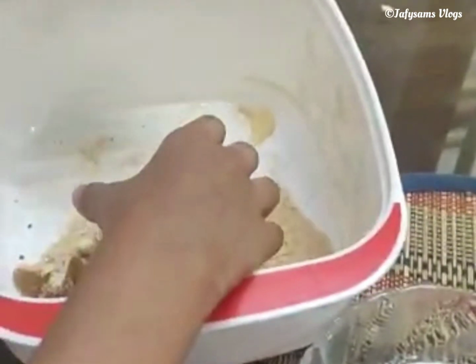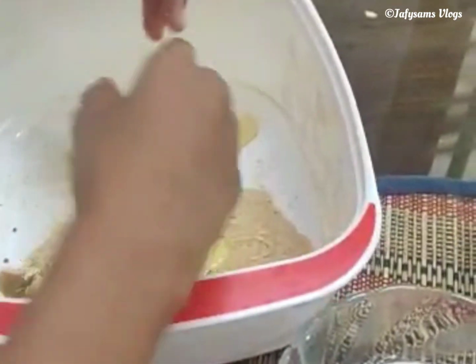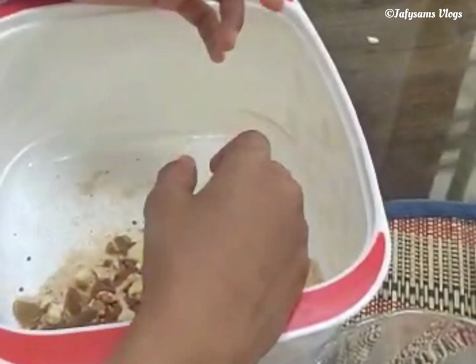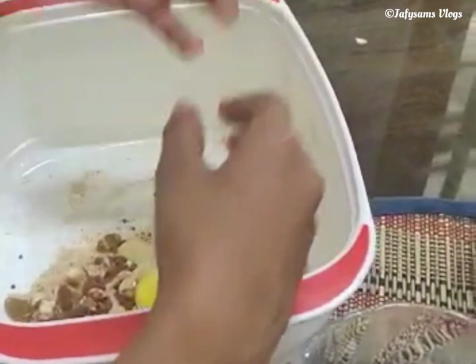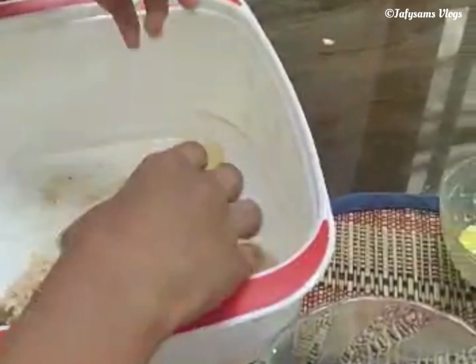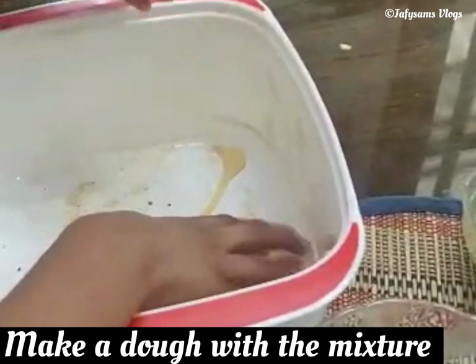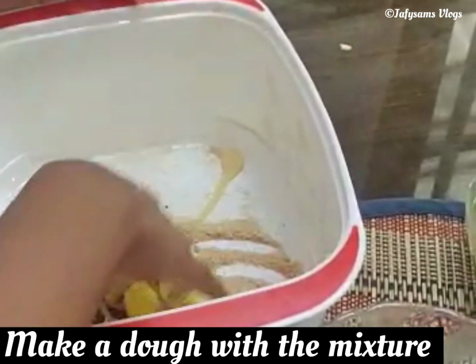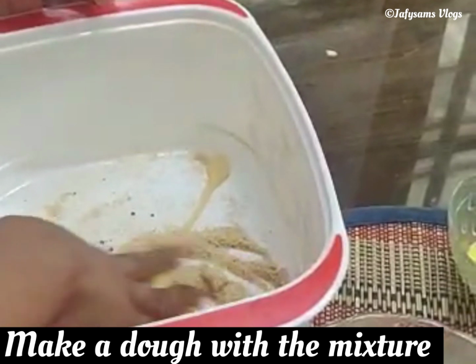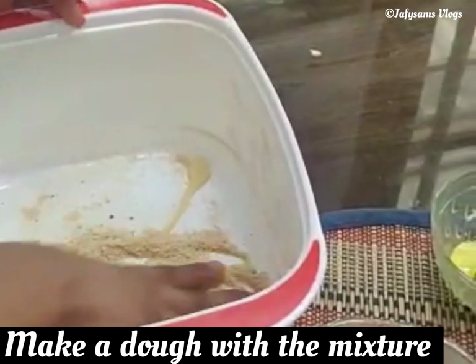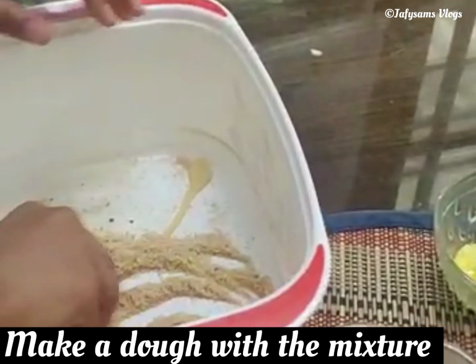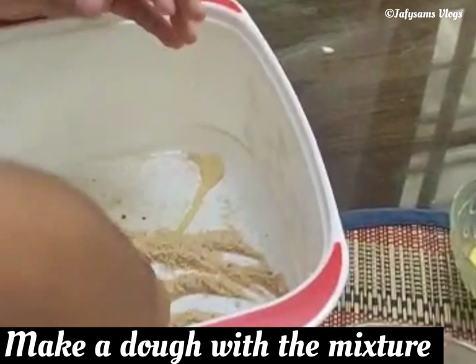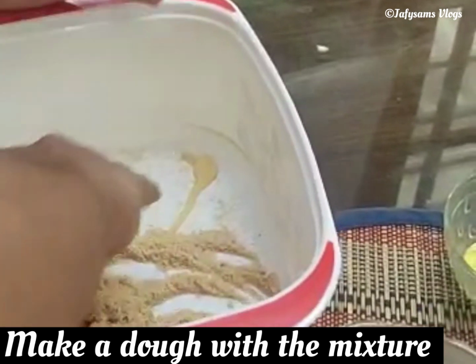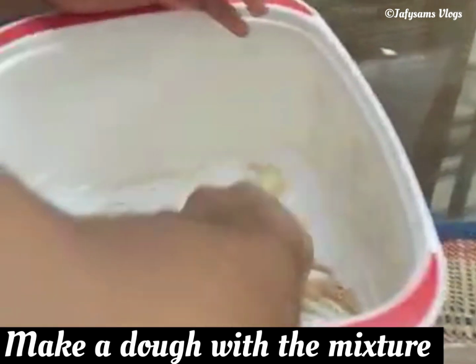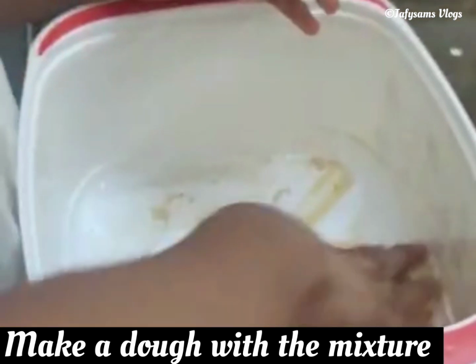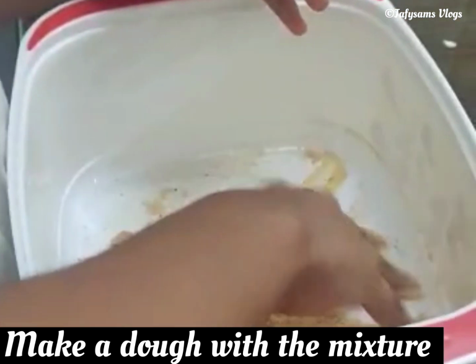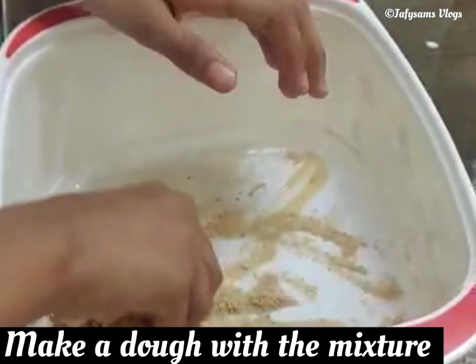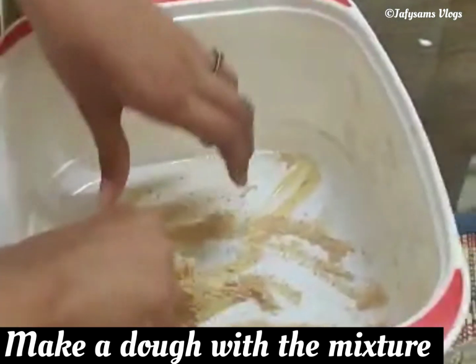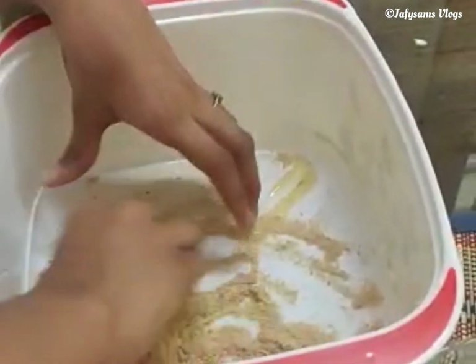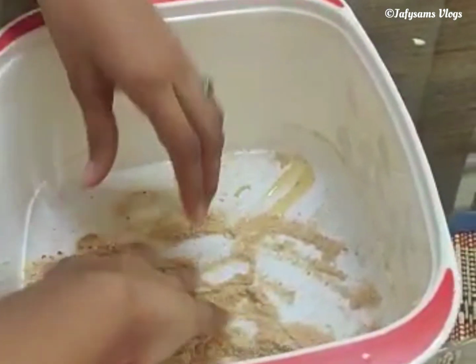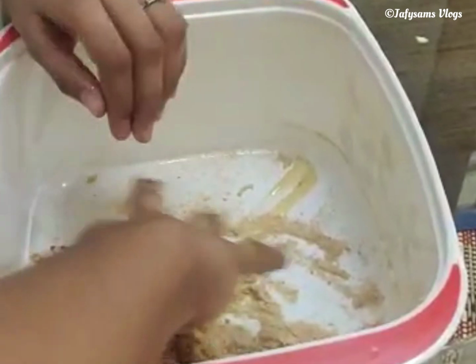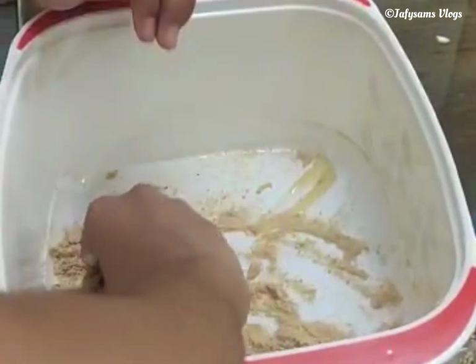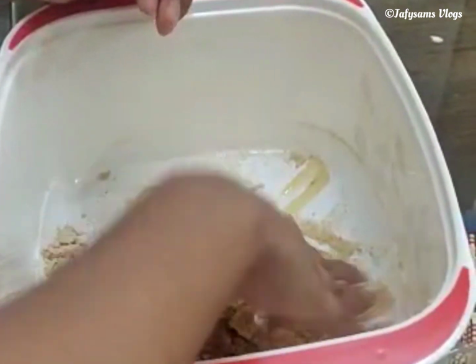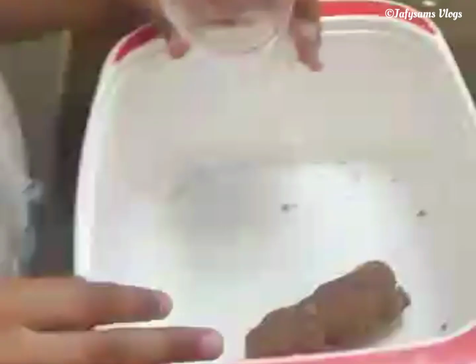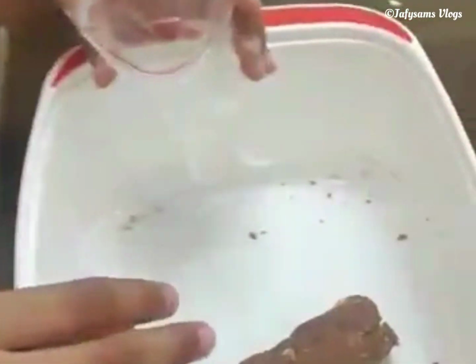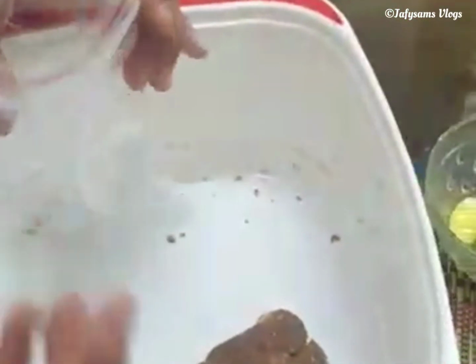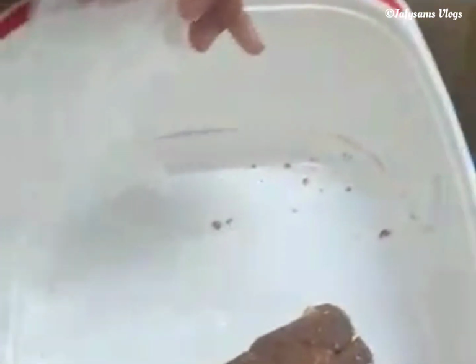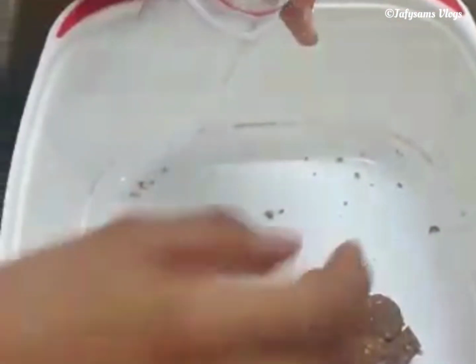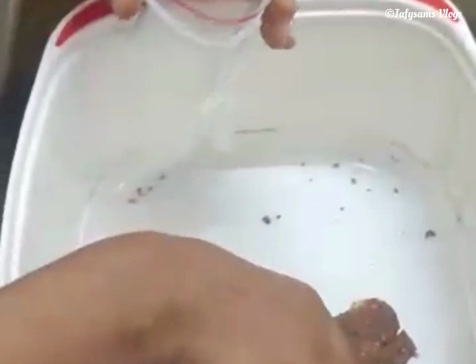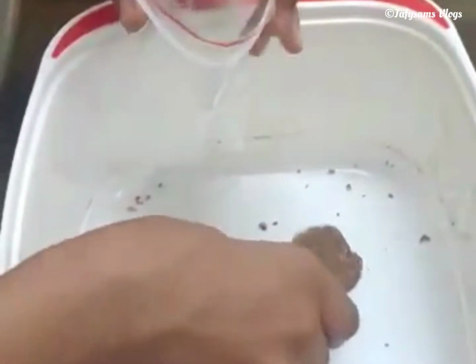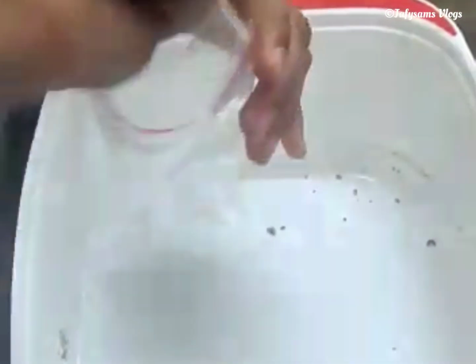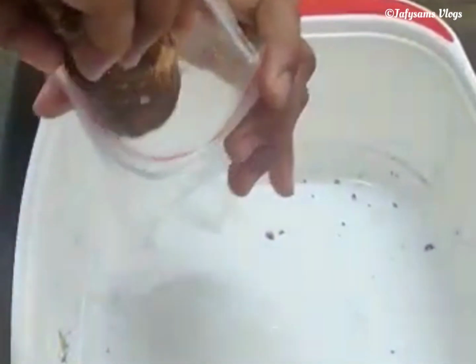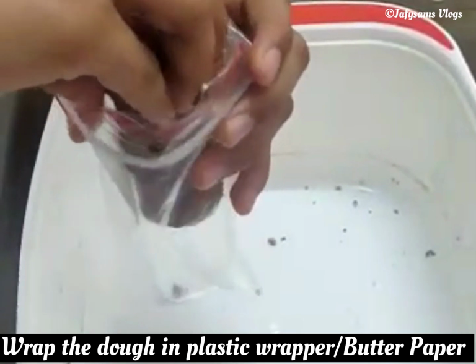Make a dough out of the mixture. The dough is ready. Wrap the dough with a polythene paper.